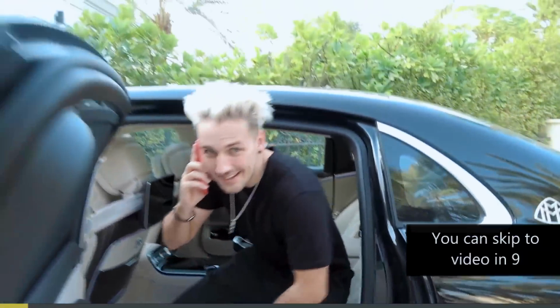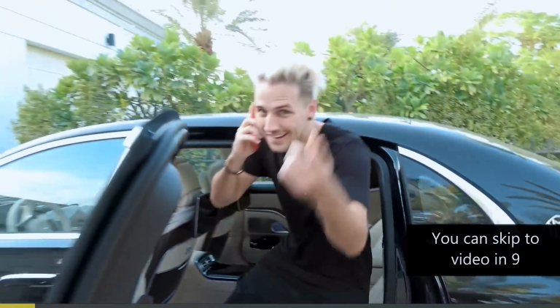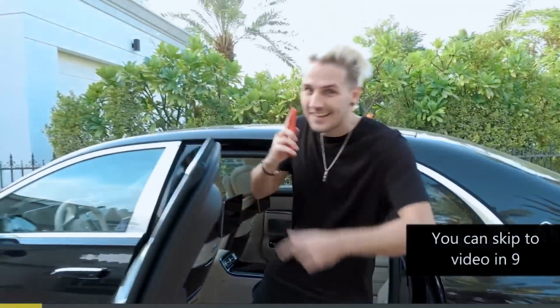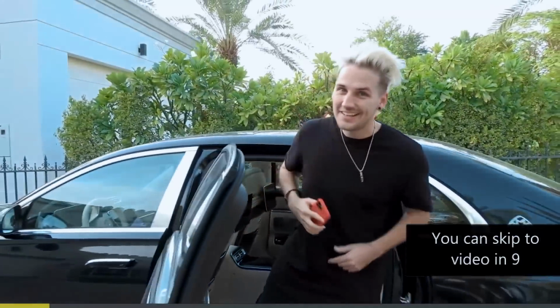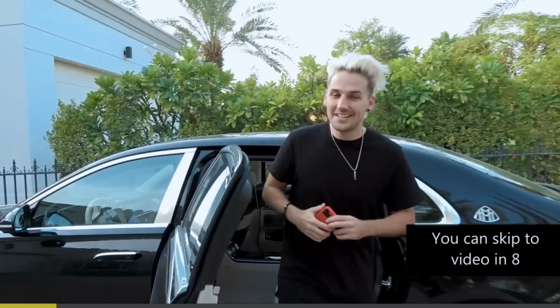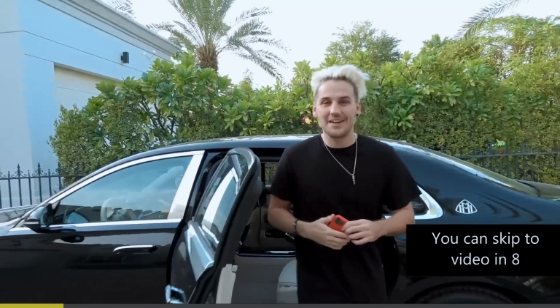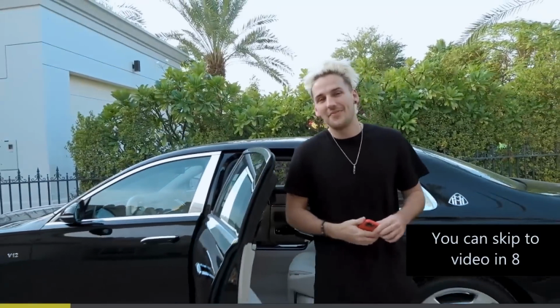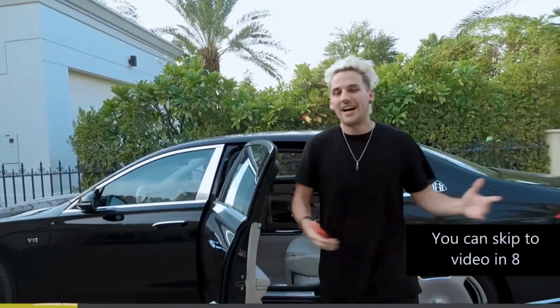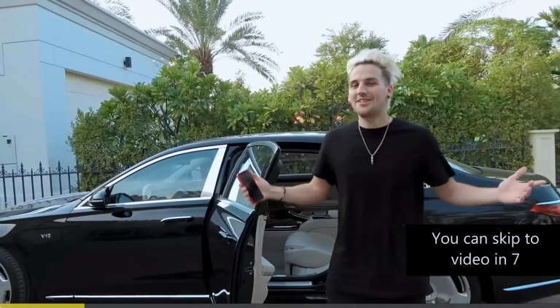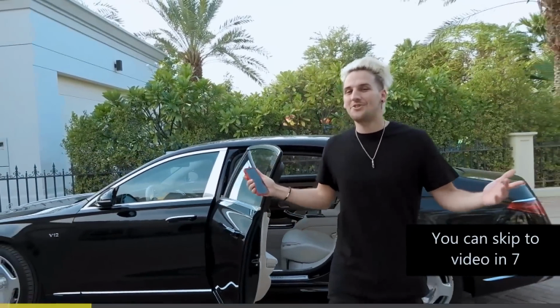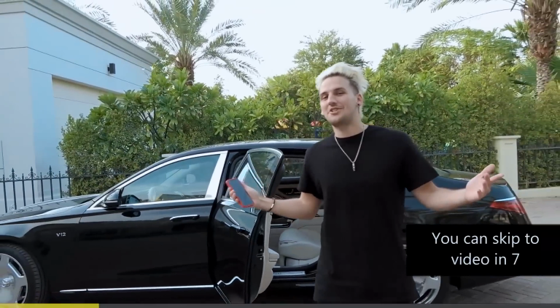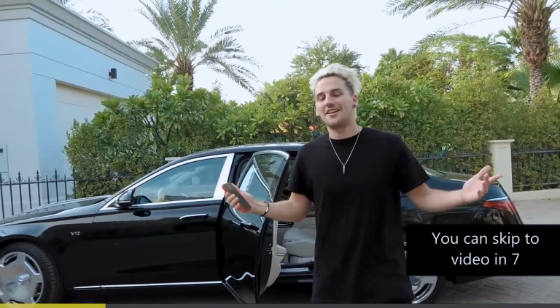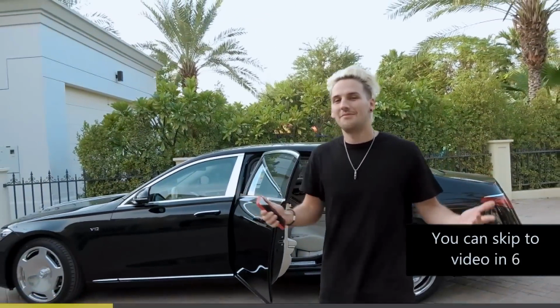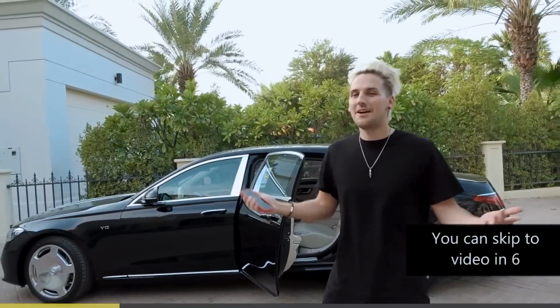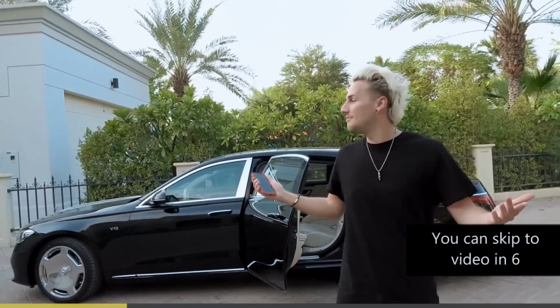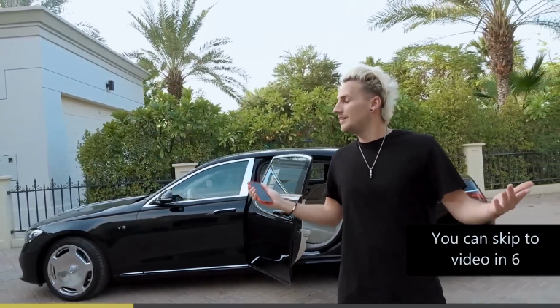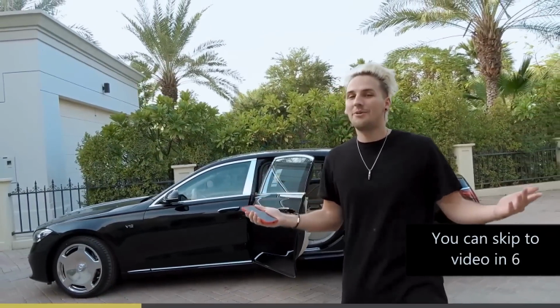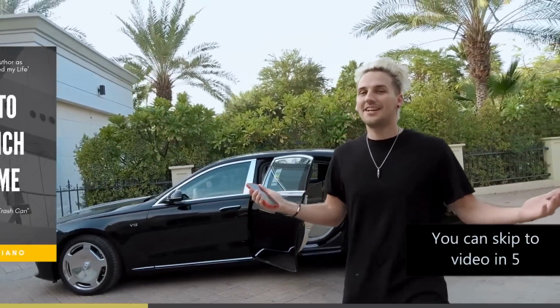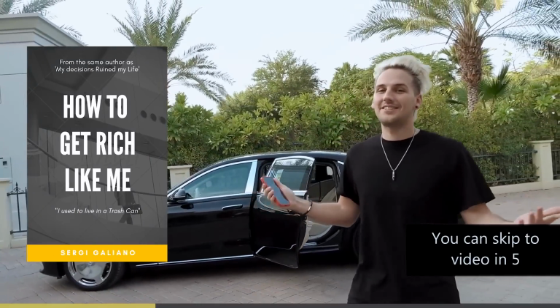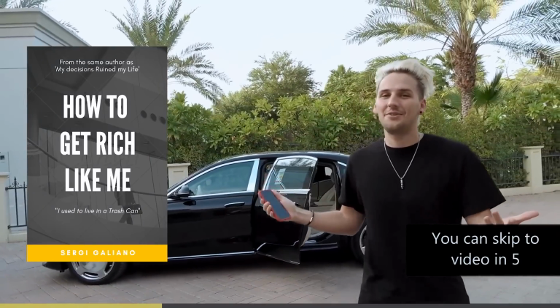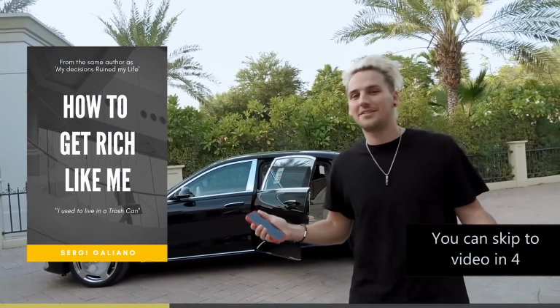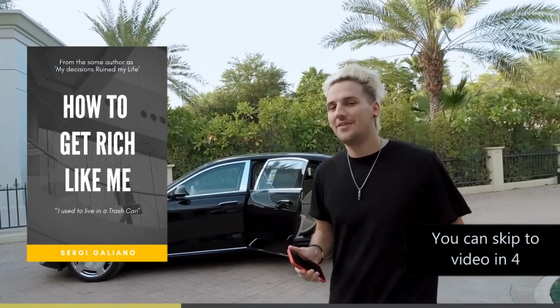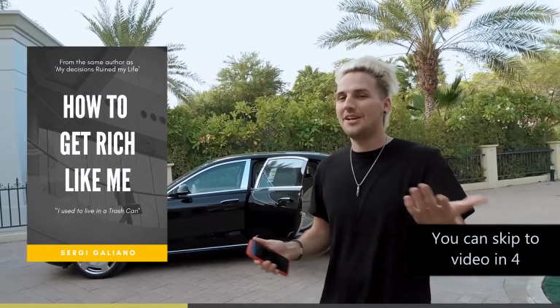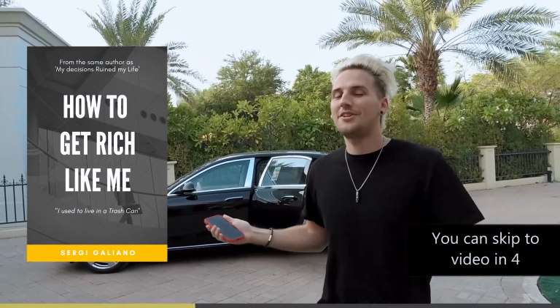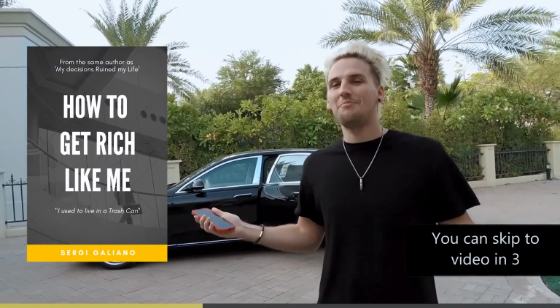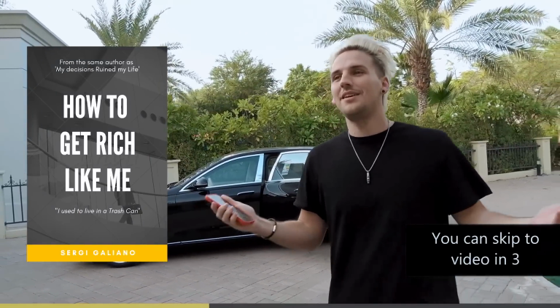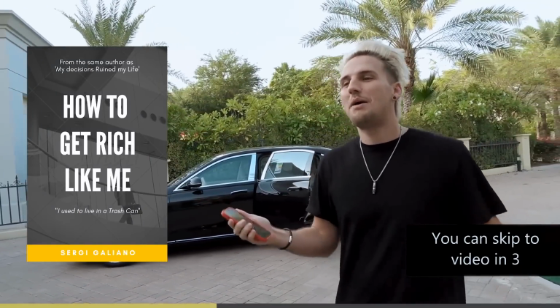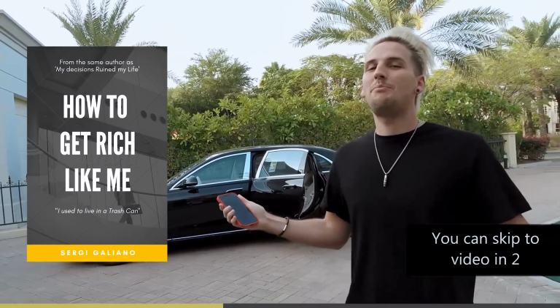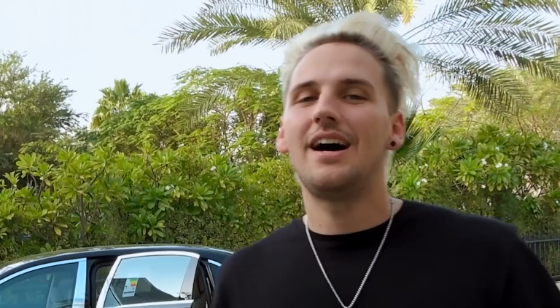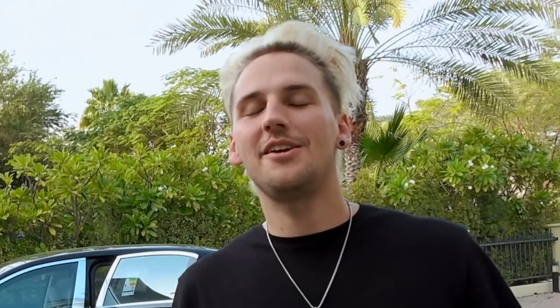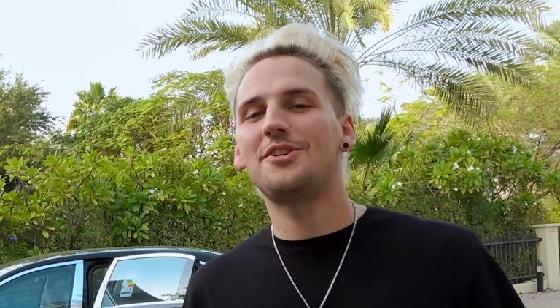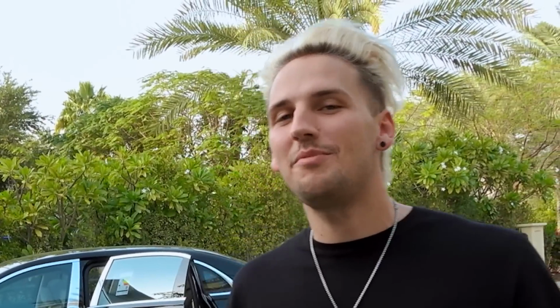Hey, I didn't see you there. I used to live in a trash can. Now I wear sunglasses indoors. You want to get rich like me? Buy my book, How to Get Rich Like Me.